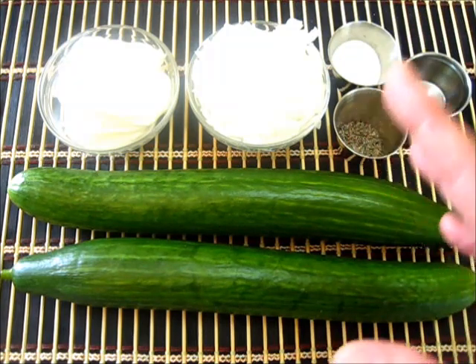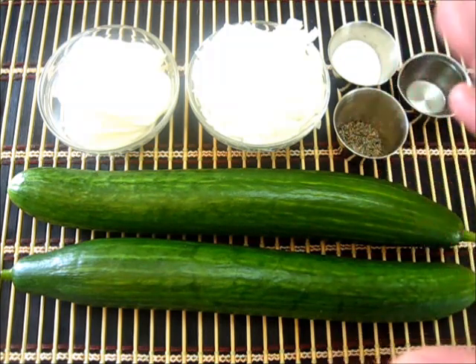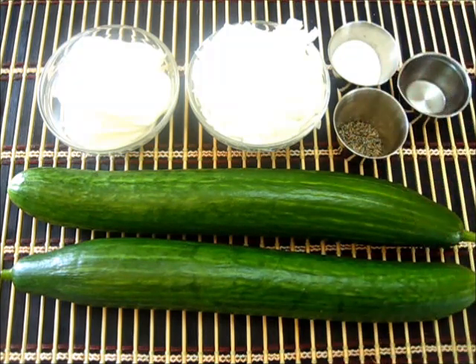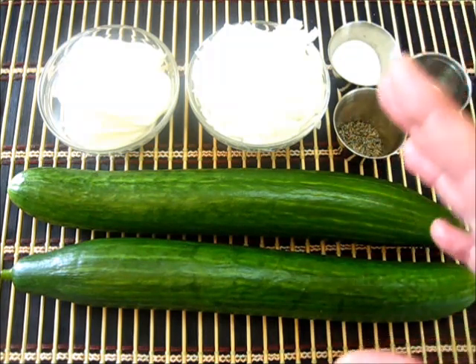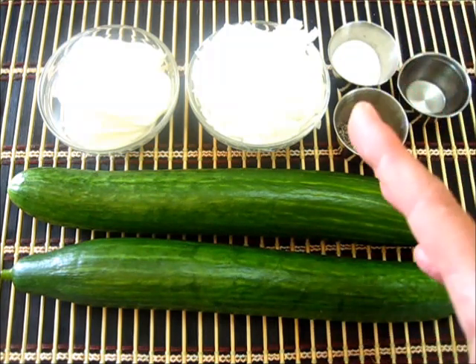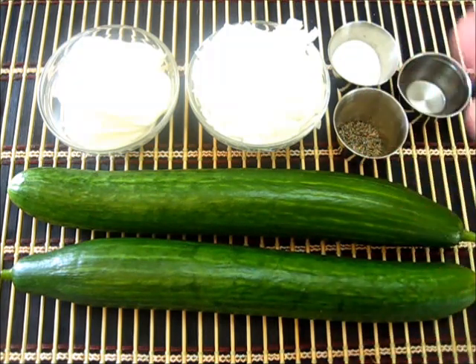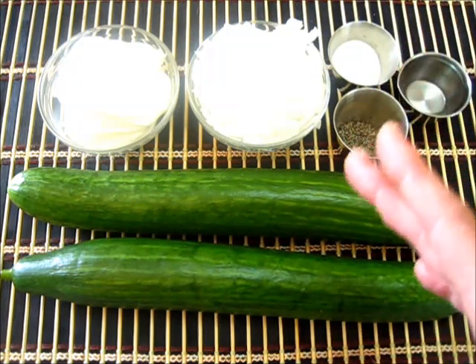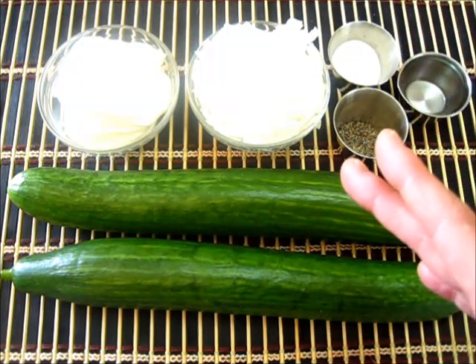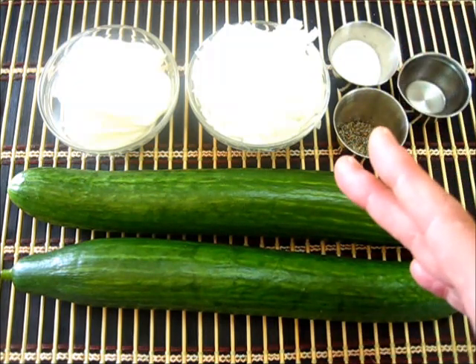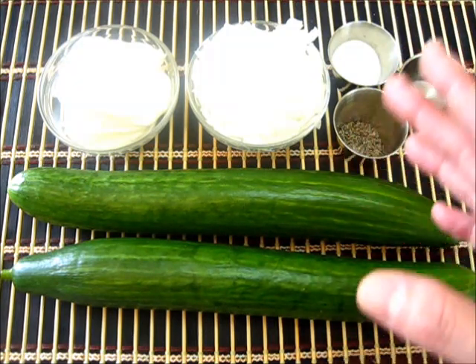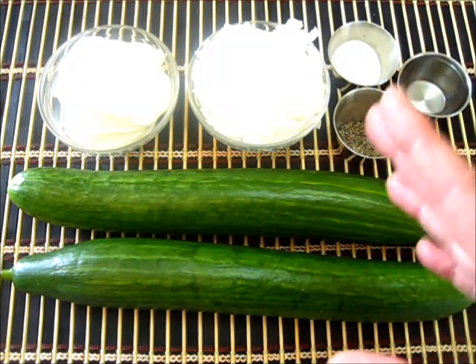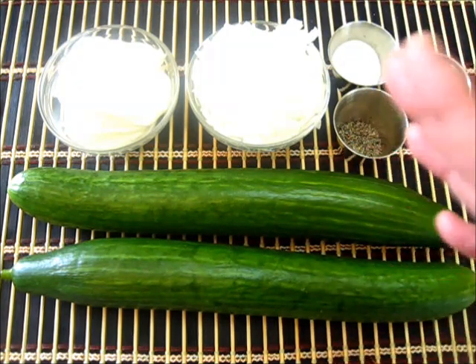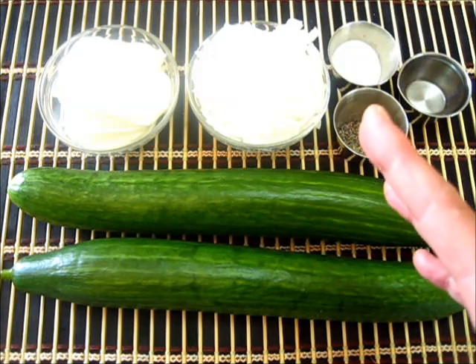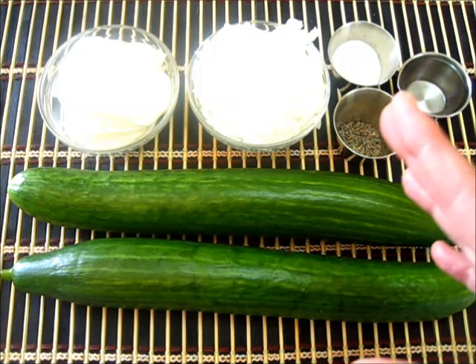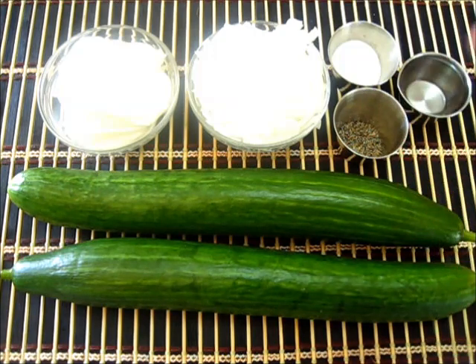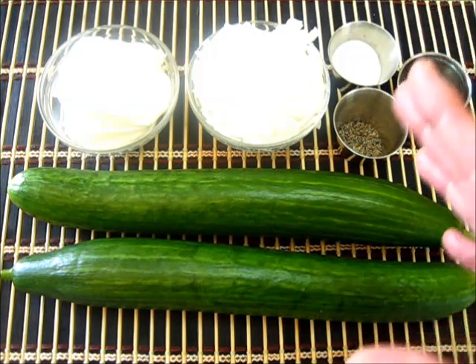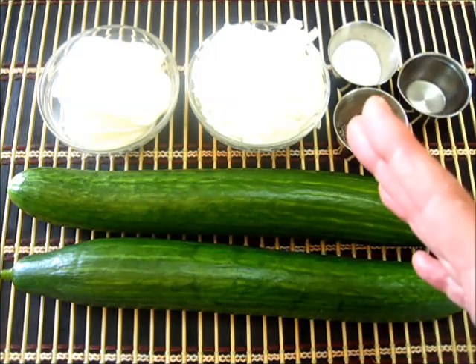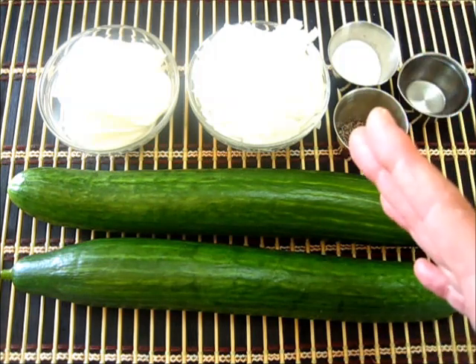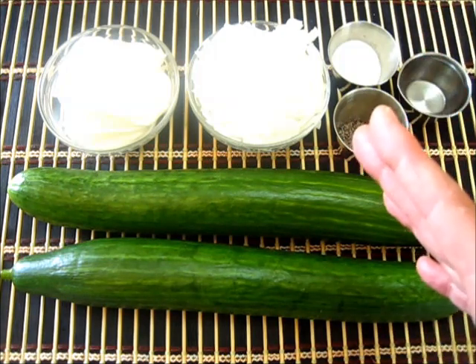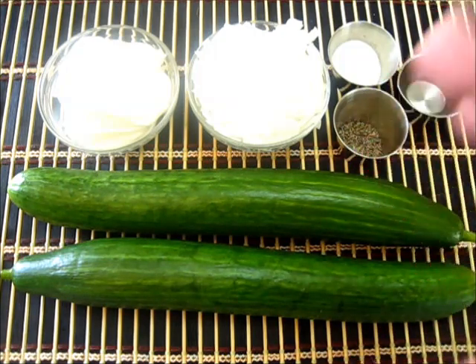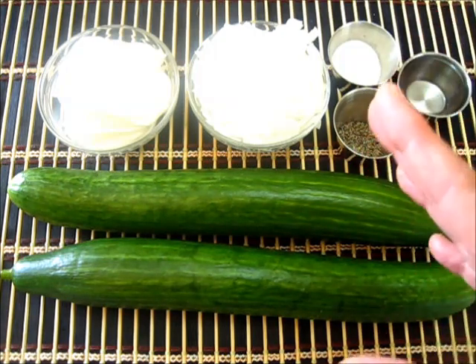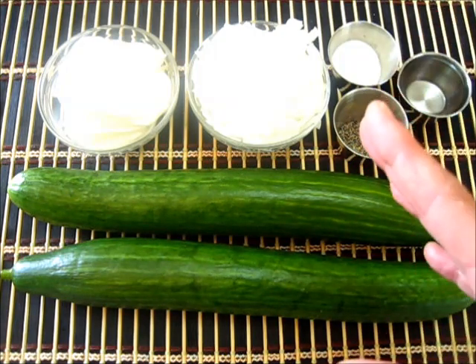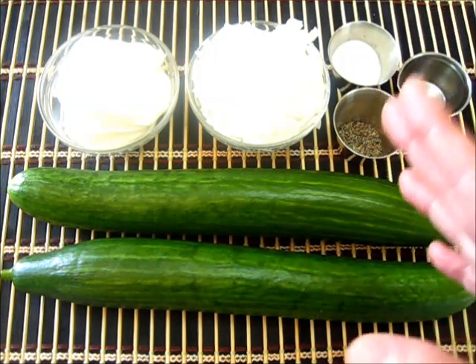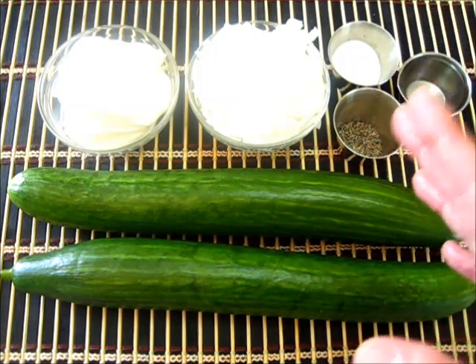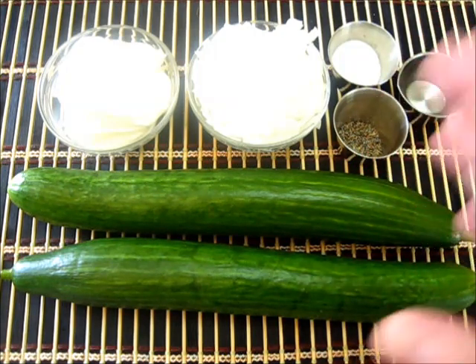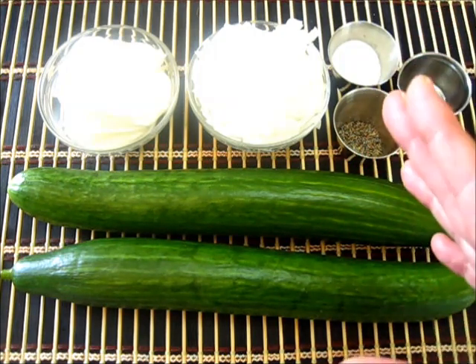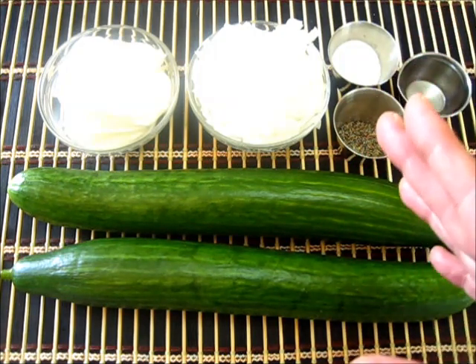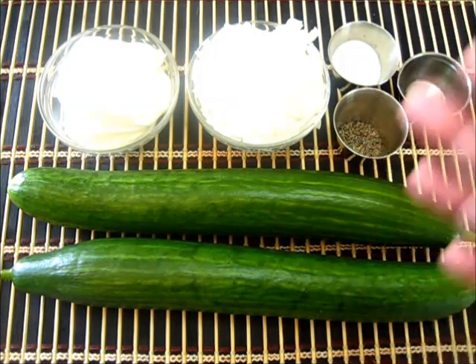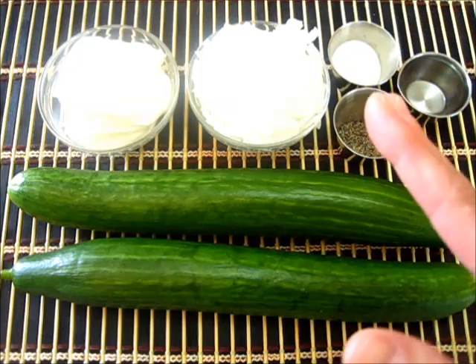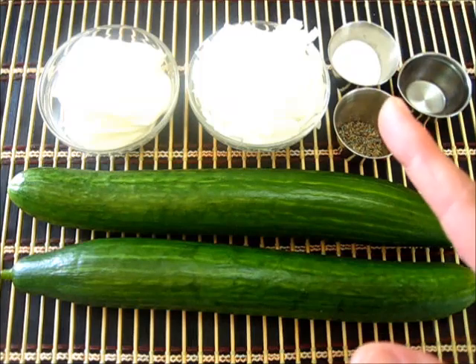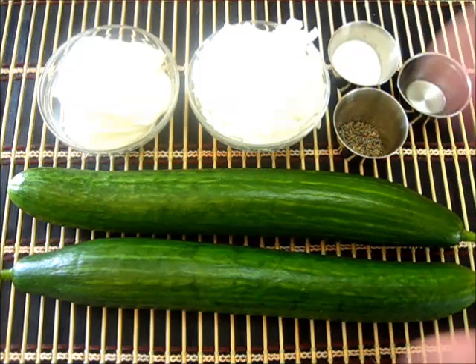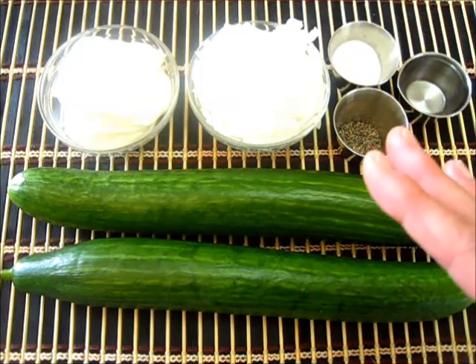This is a very refreshing dish and goes great with any kind of grilled meat such as hamburgers, hot dogs, chicken, and steaks.